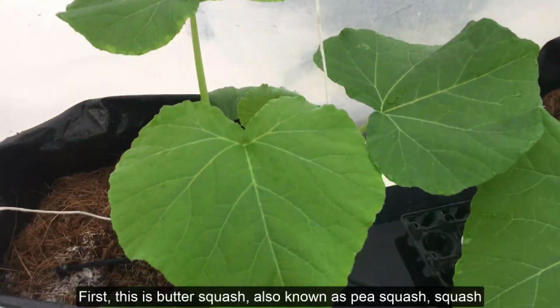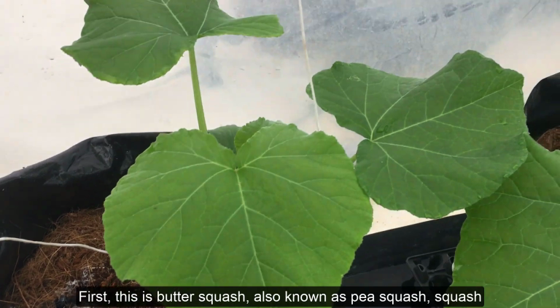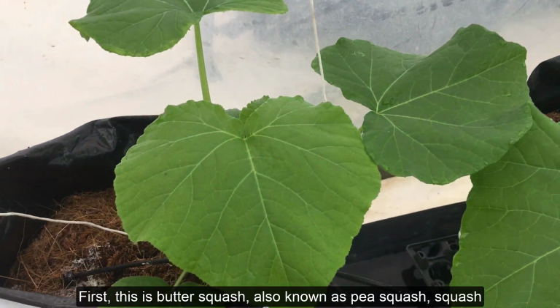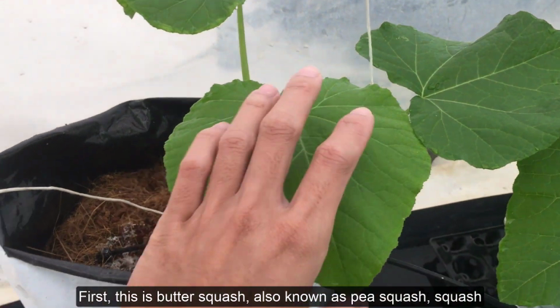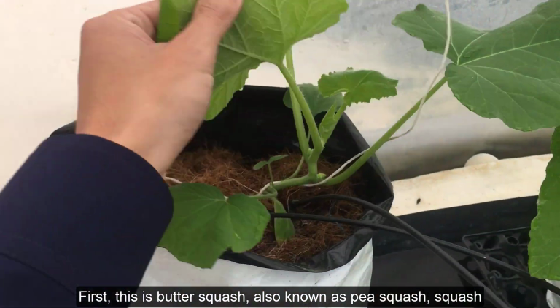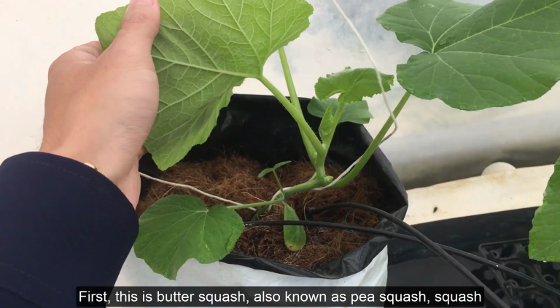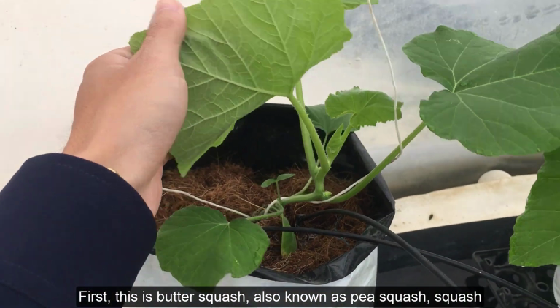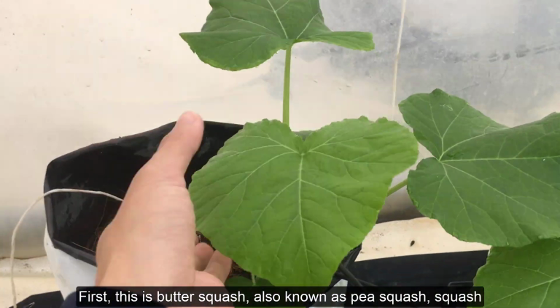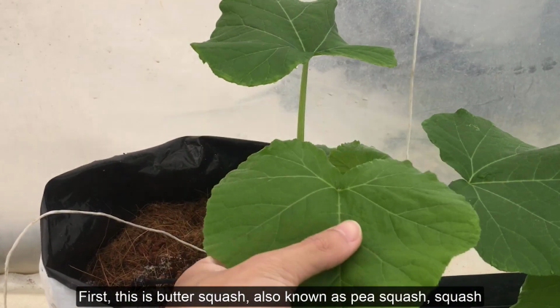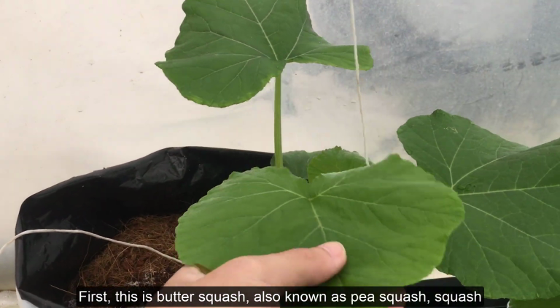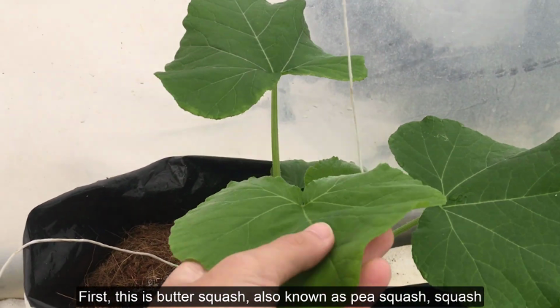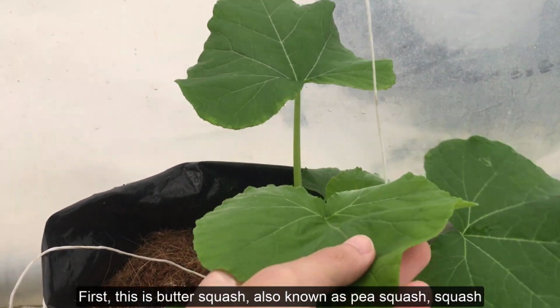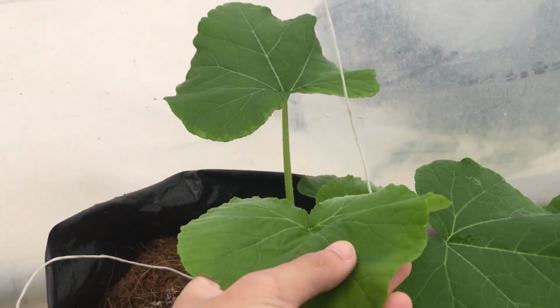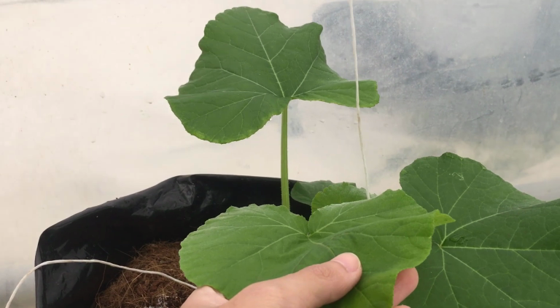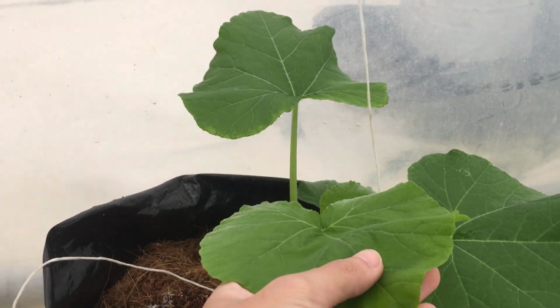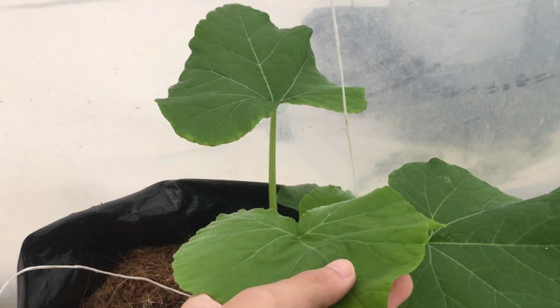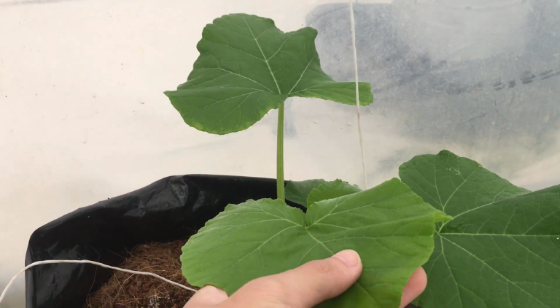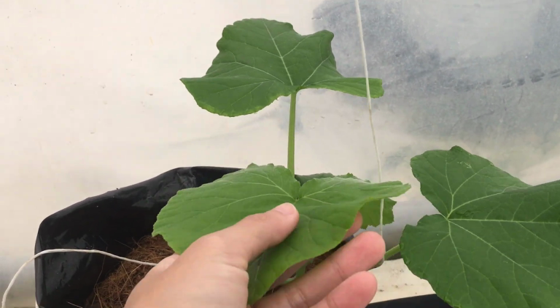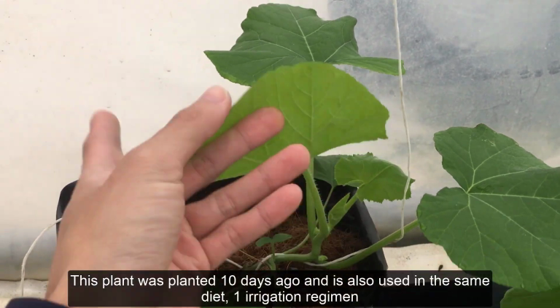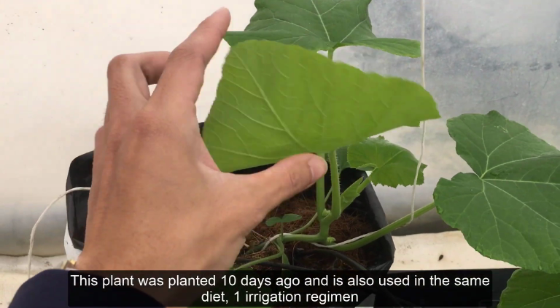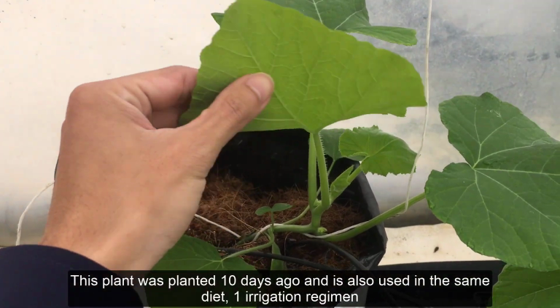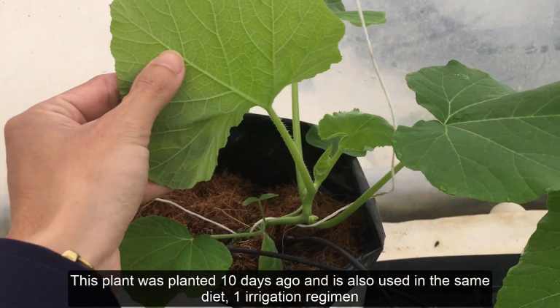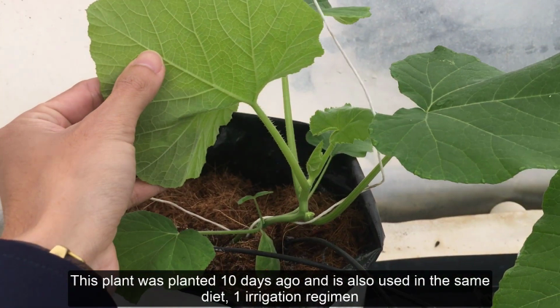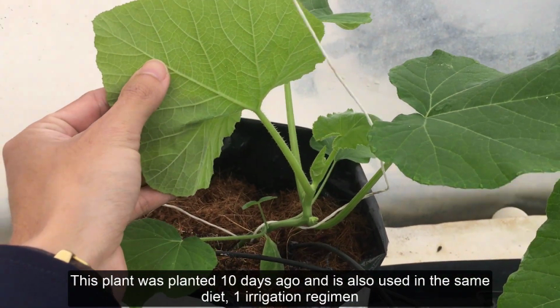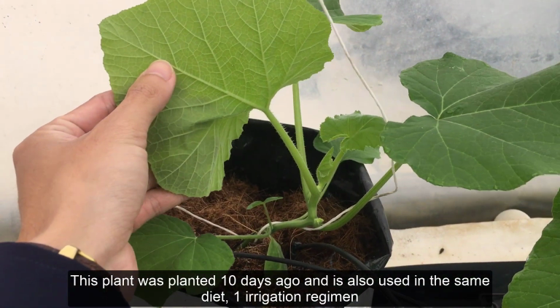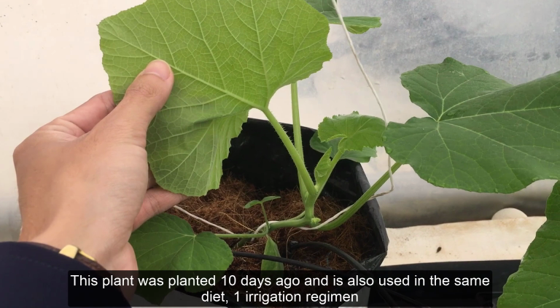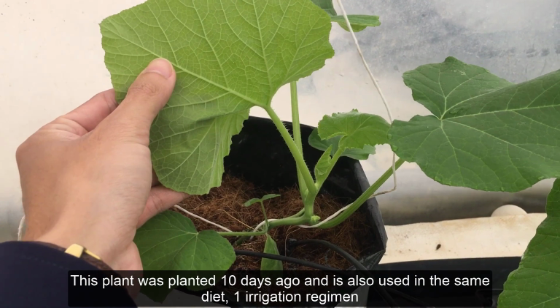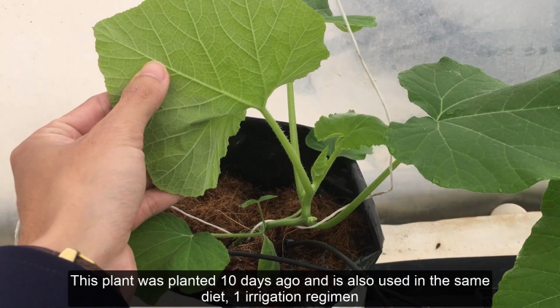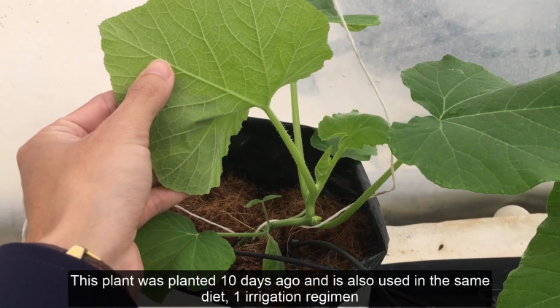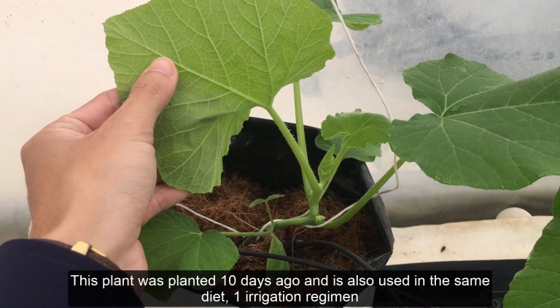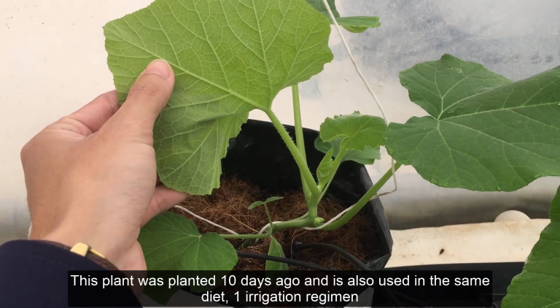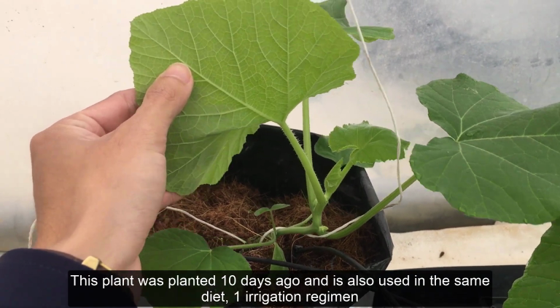First, this is butter squash, also known as pea squash. This plant was planted 10 days ago and is grown using the same diet and one irrigation regimen.